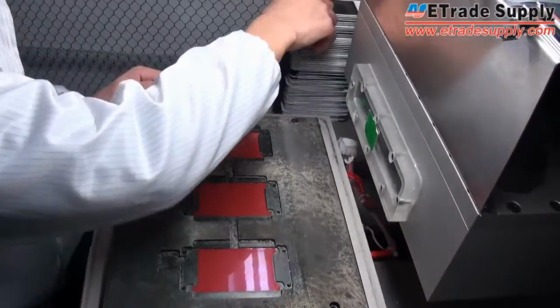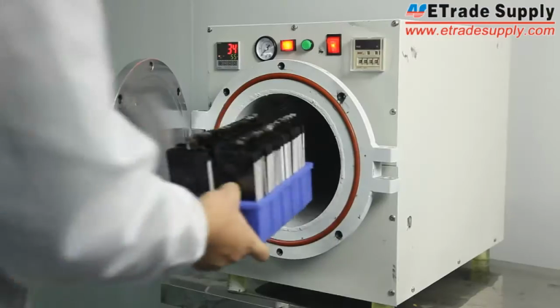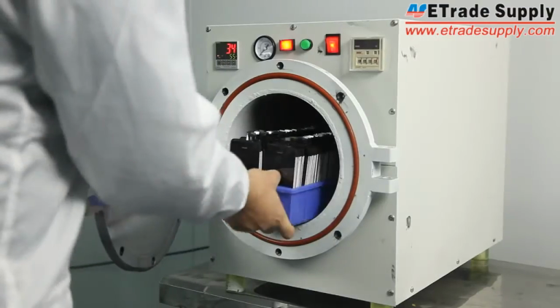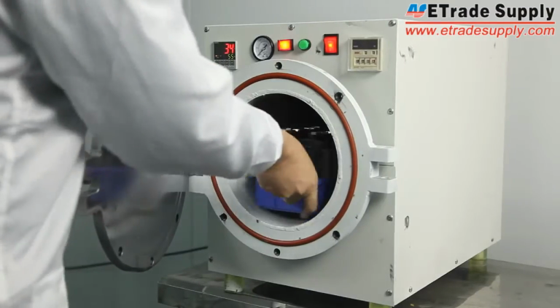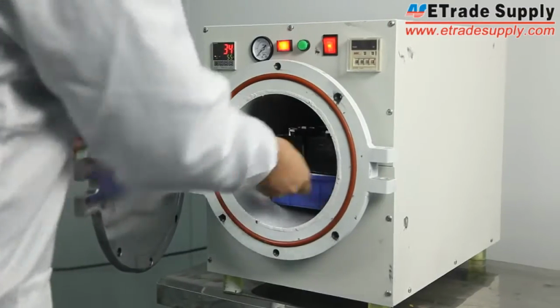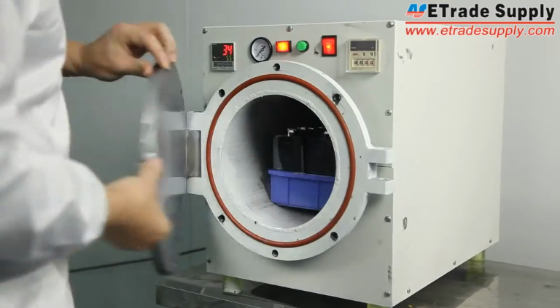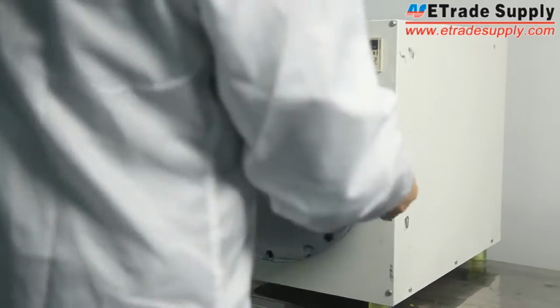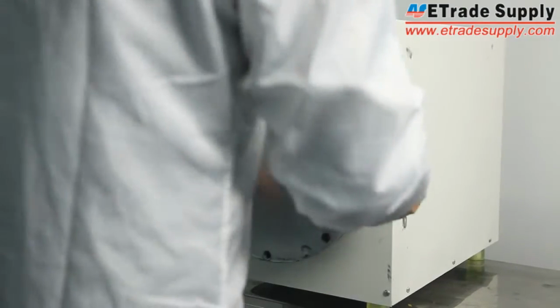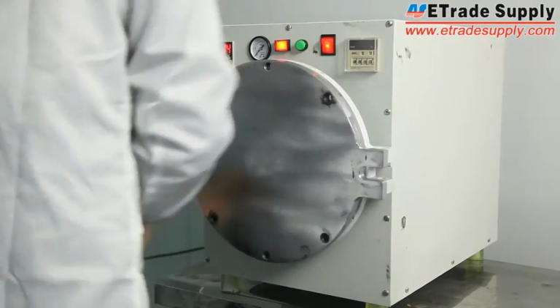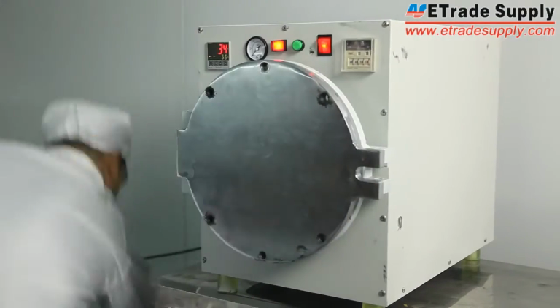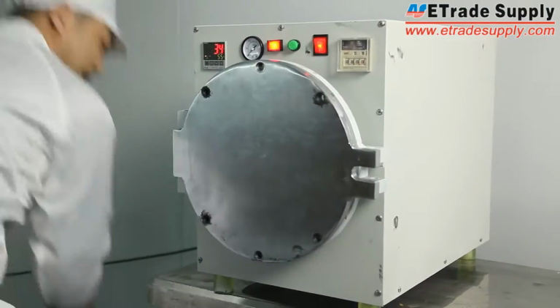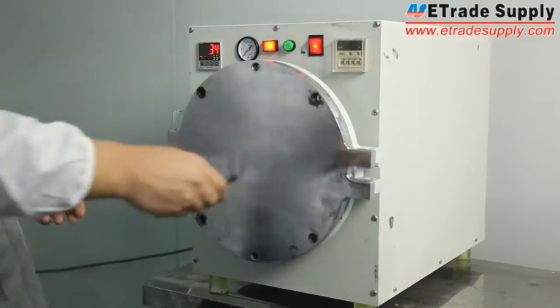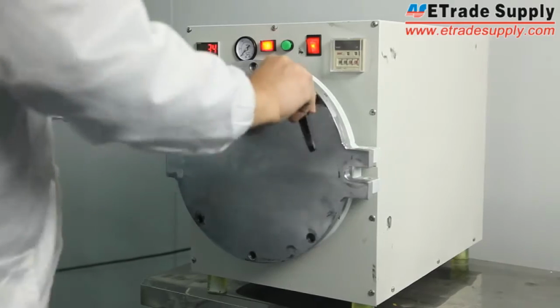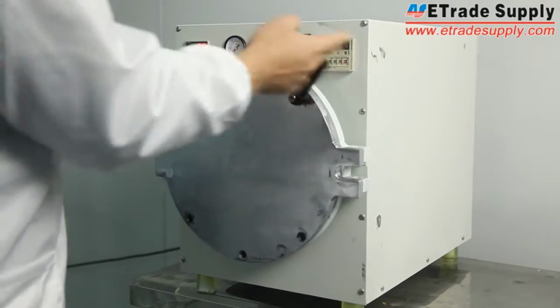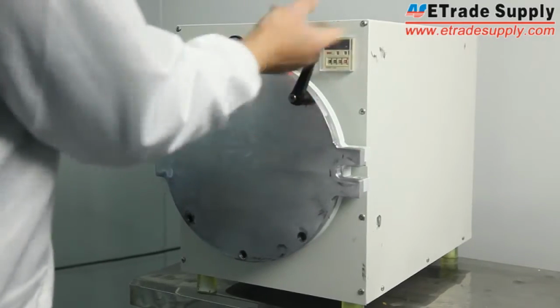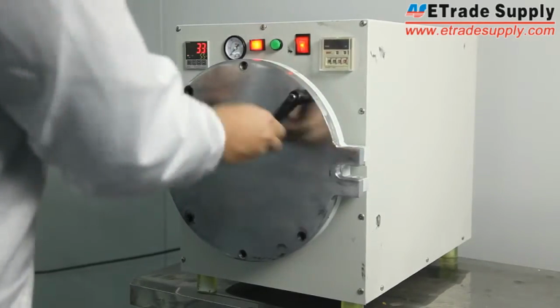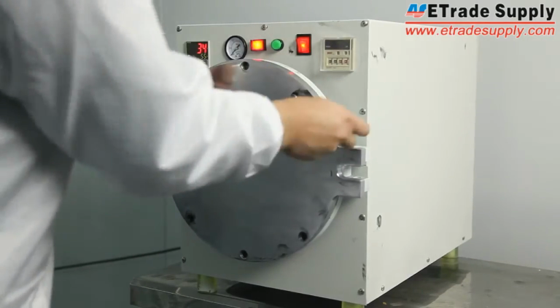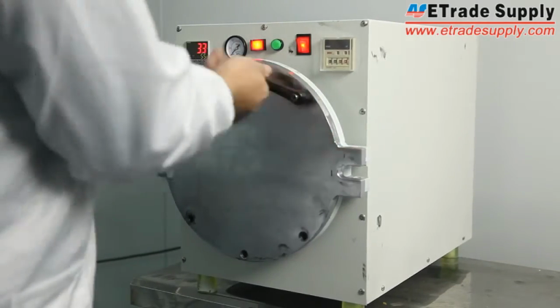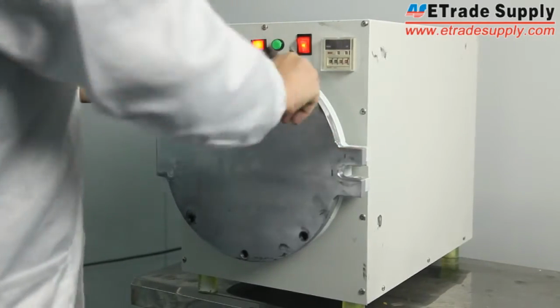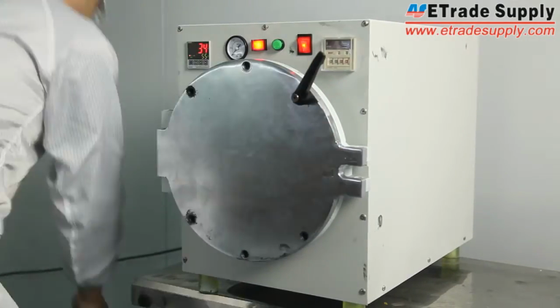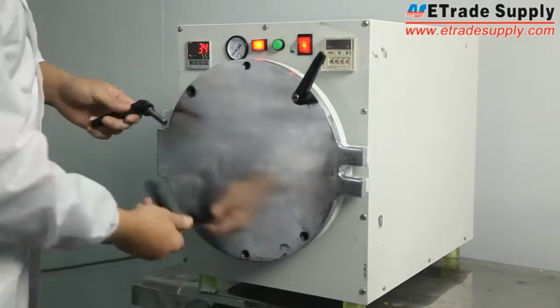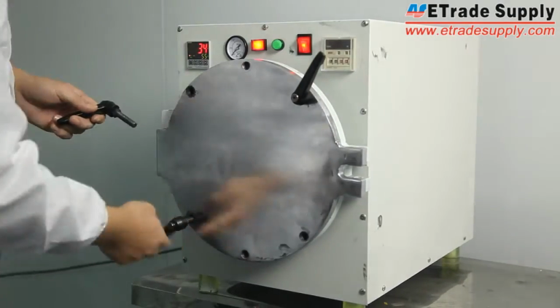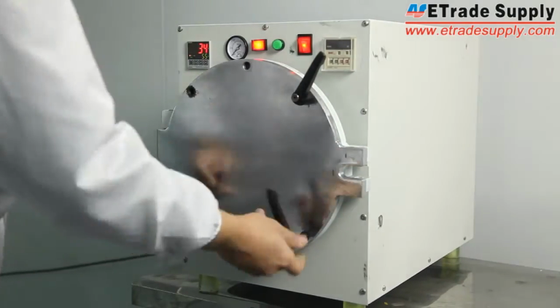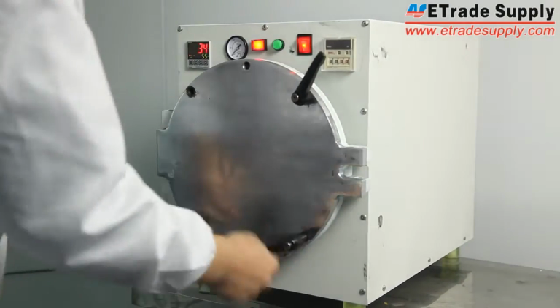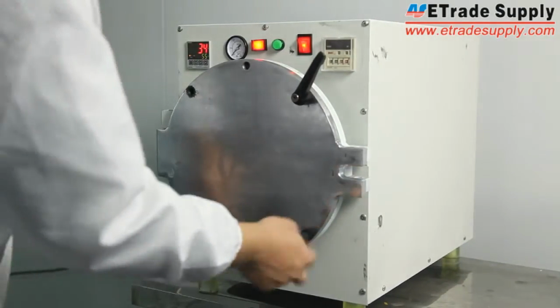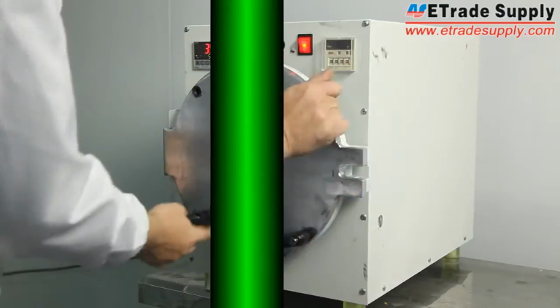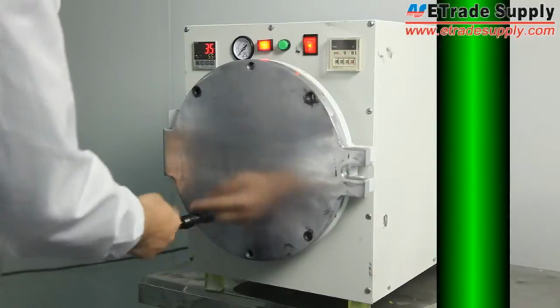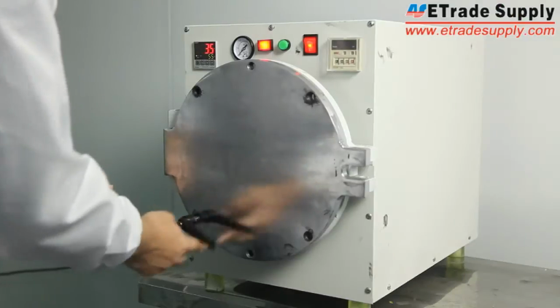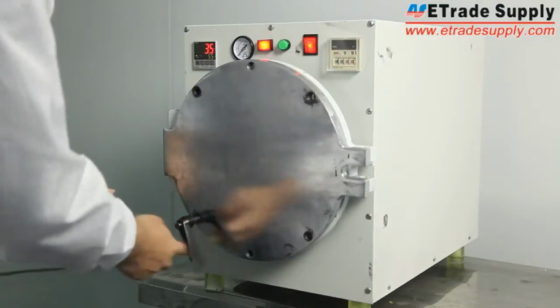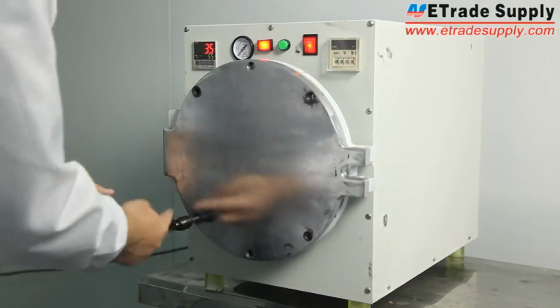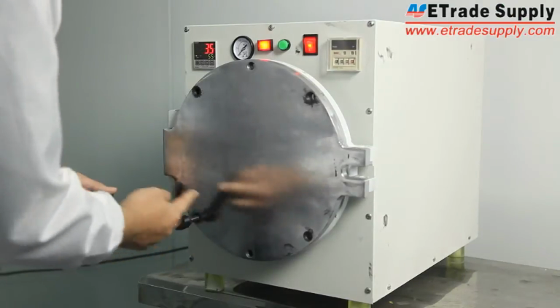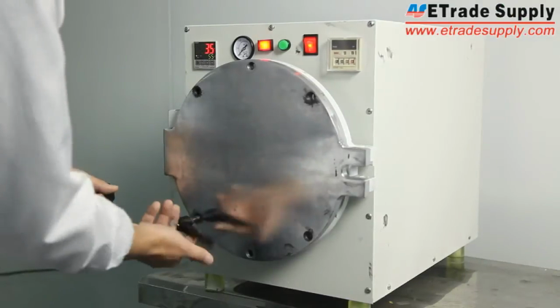Then, the displays with new glass lens will be moved into the industry air vacuum. The air bubbles in between the display and glass lens will be removed during this step.